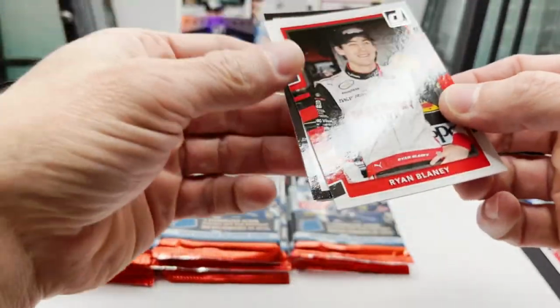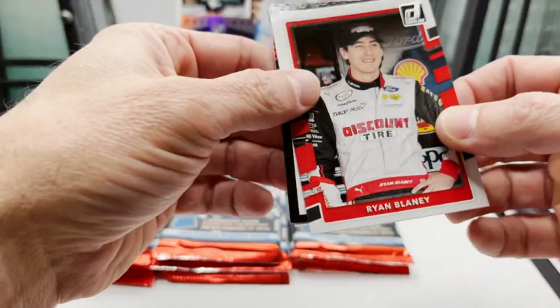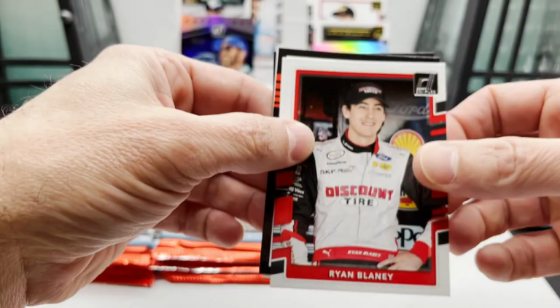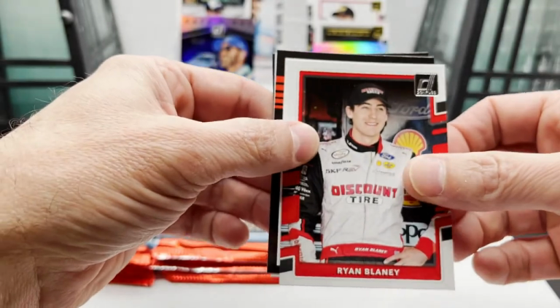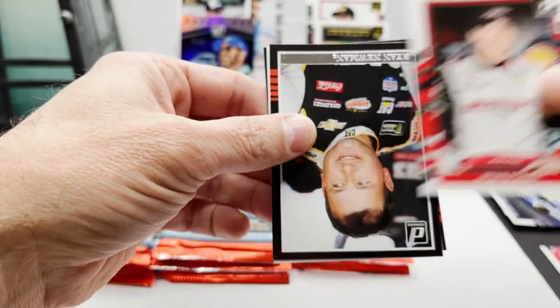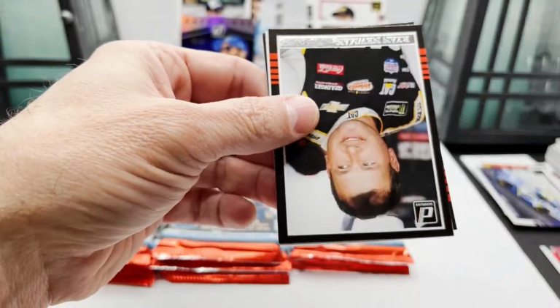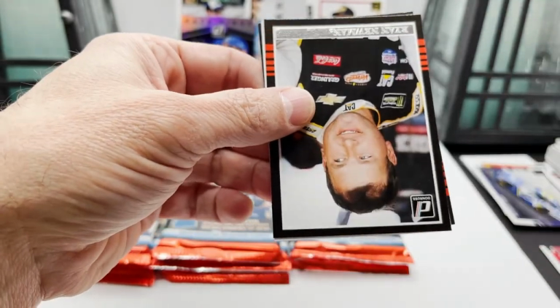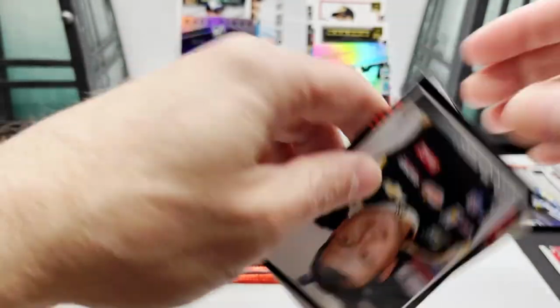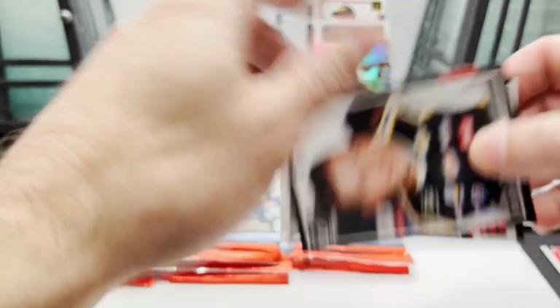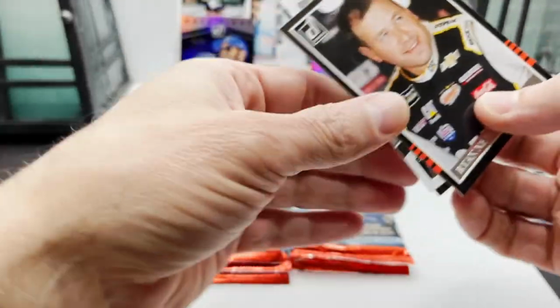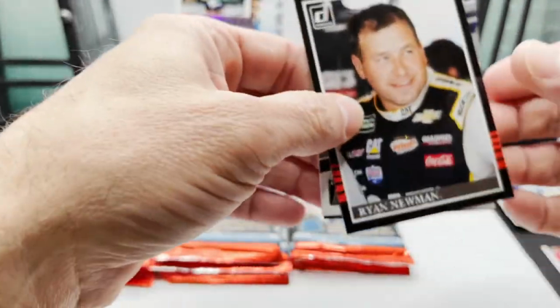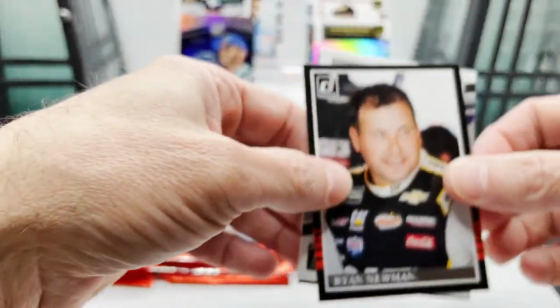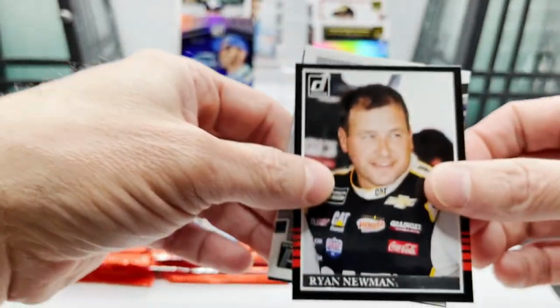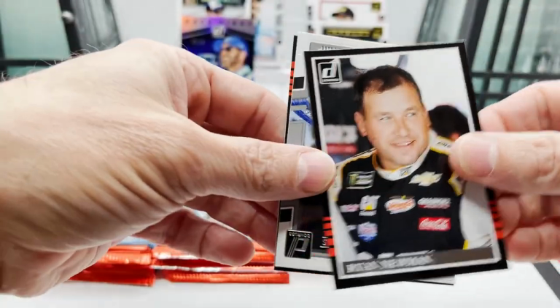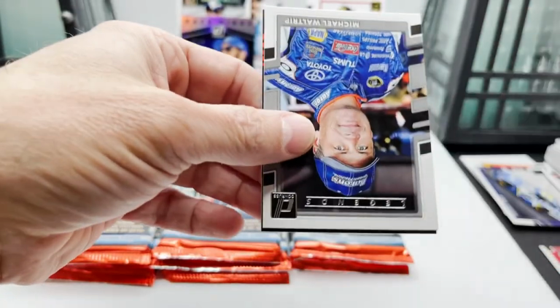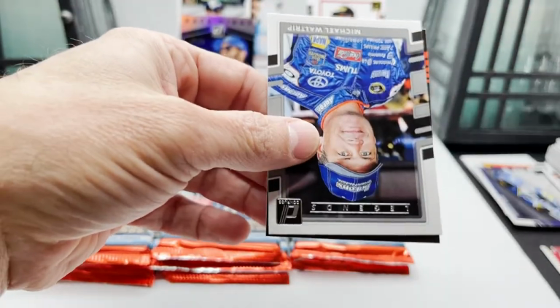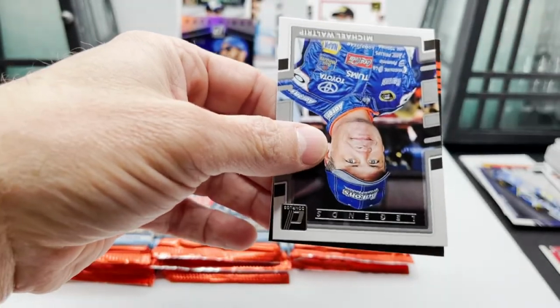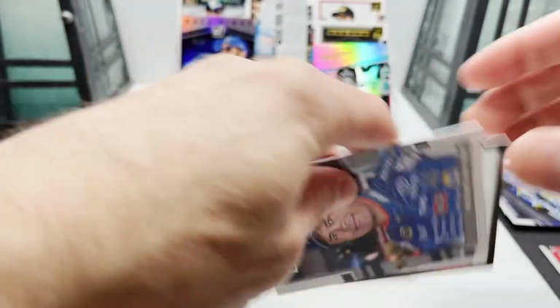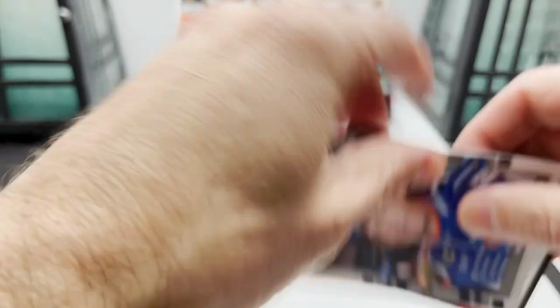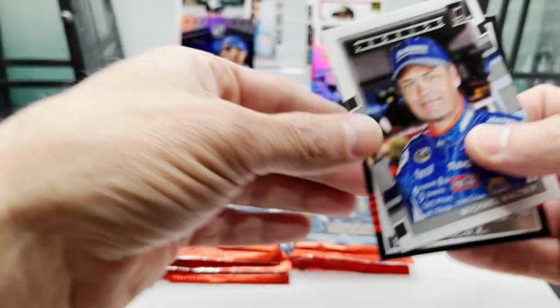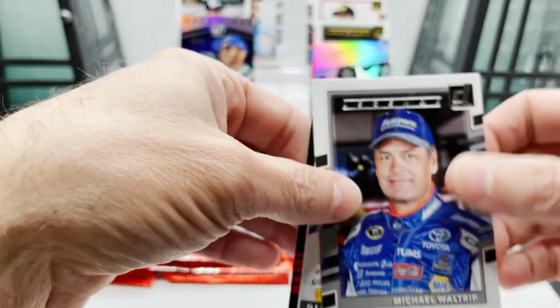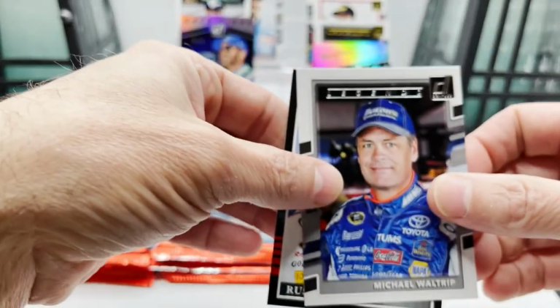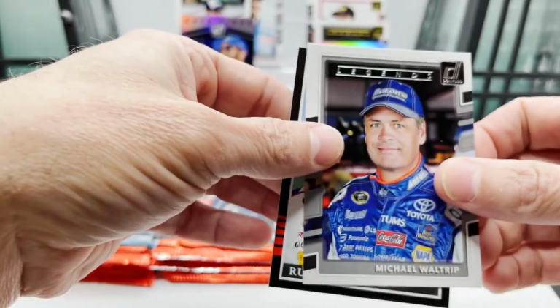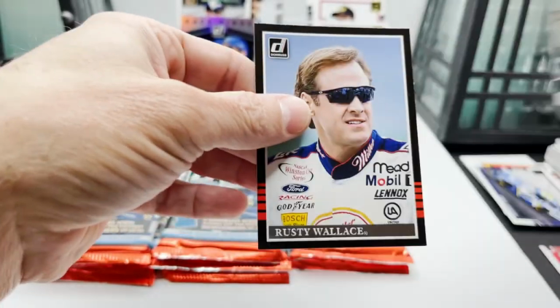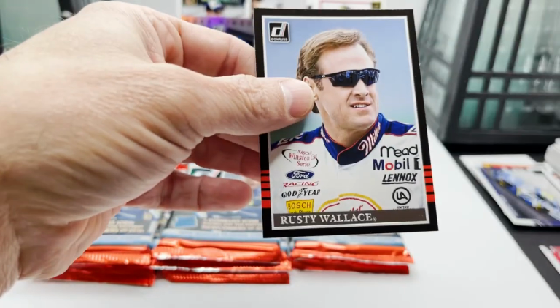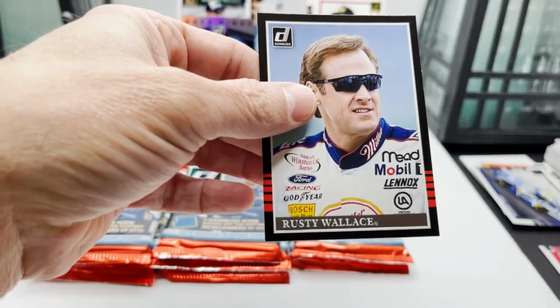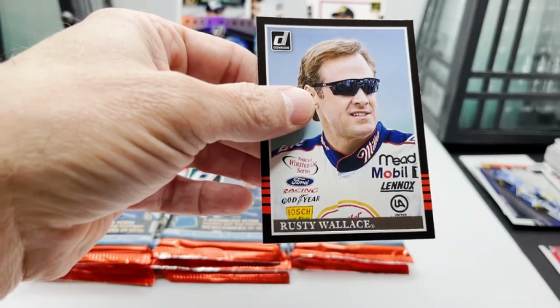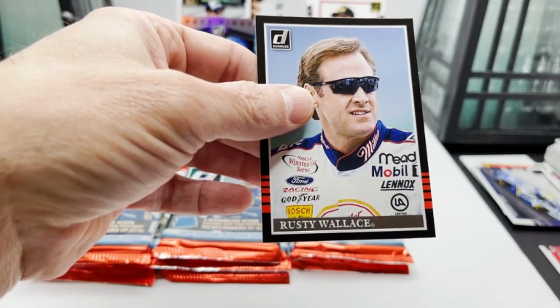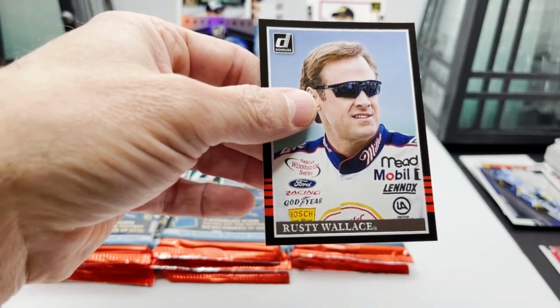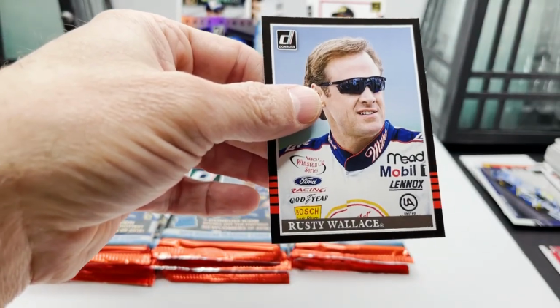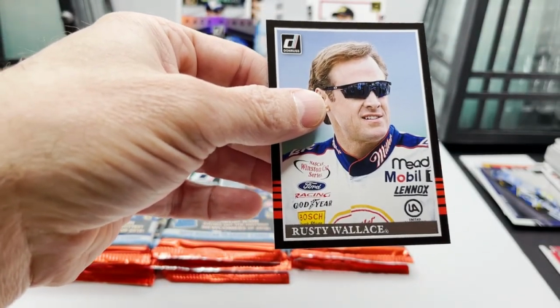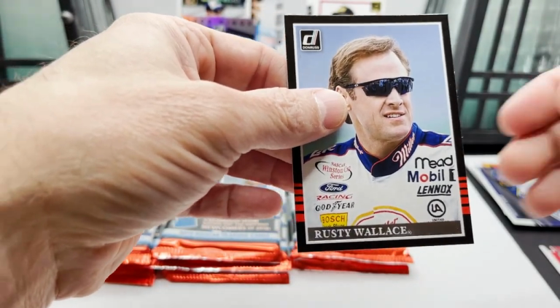Got Ryan Blaney, Ryan Newman, Michael Waltrip, and Rusty Wallace.